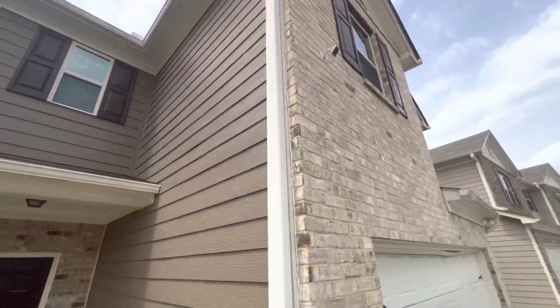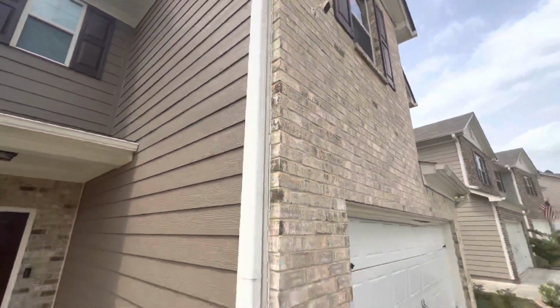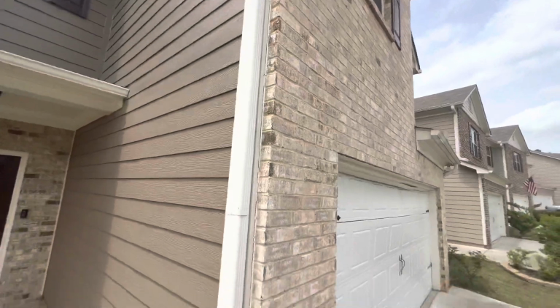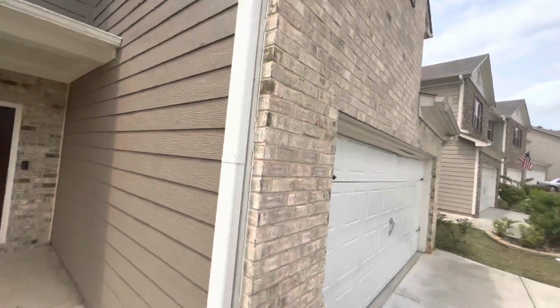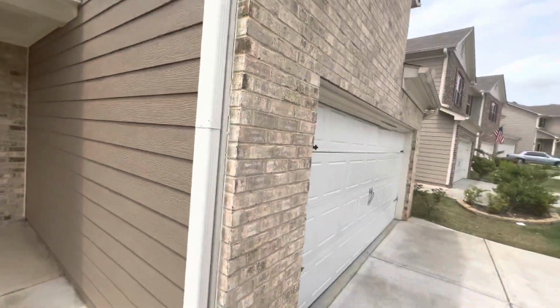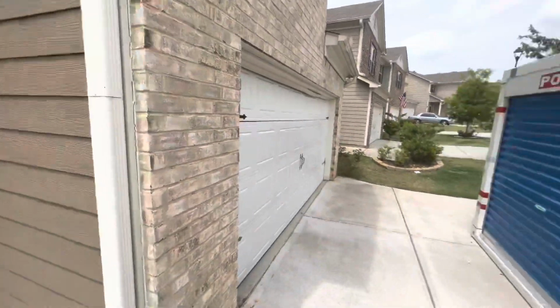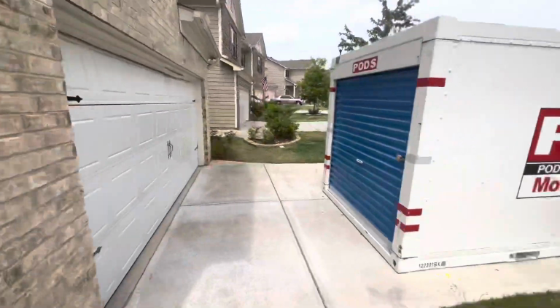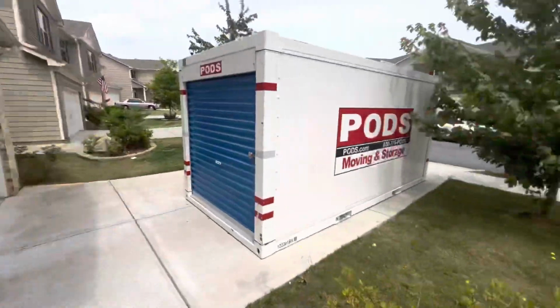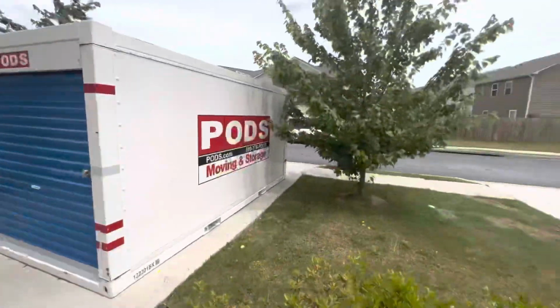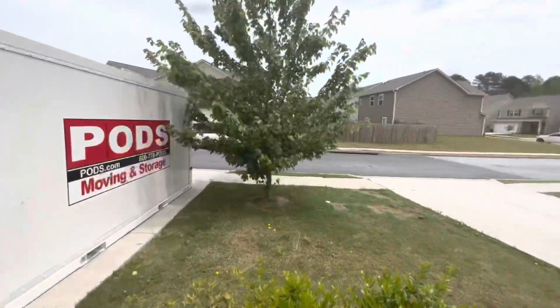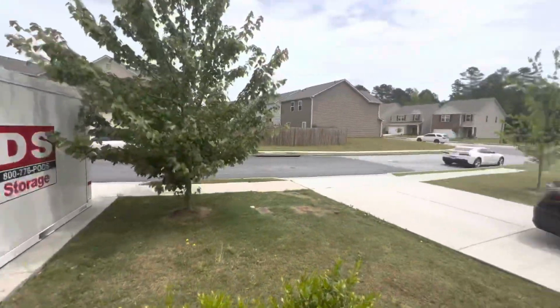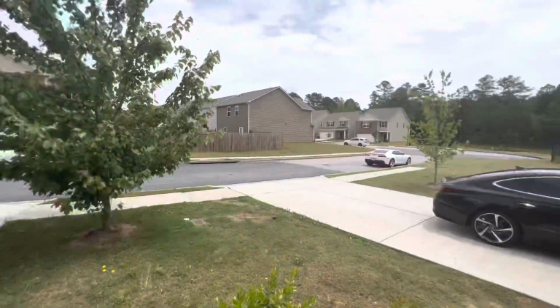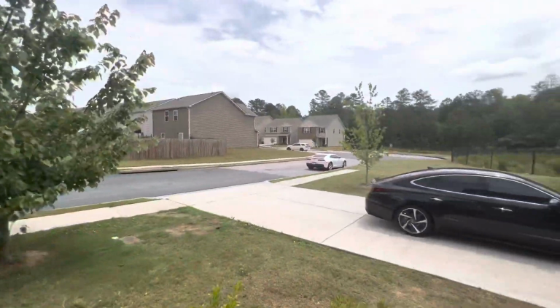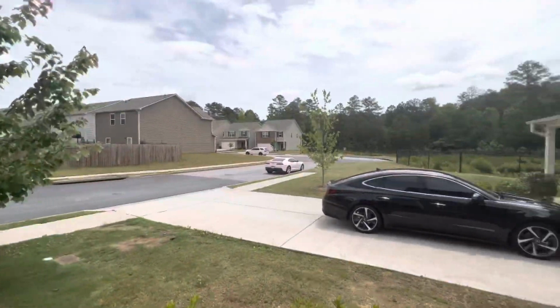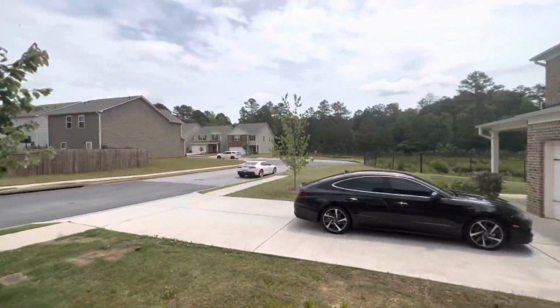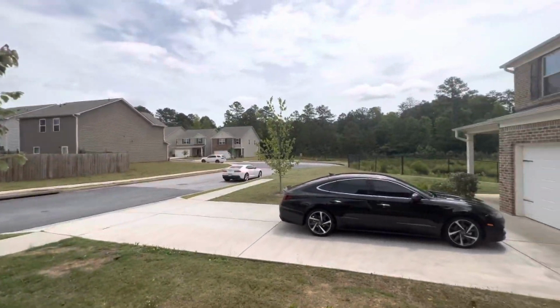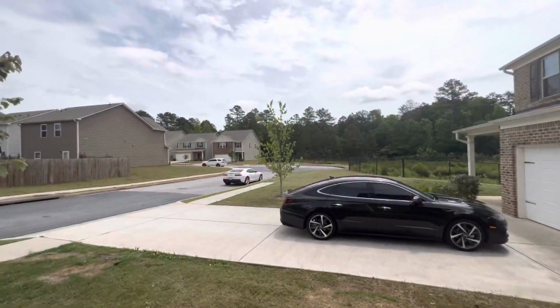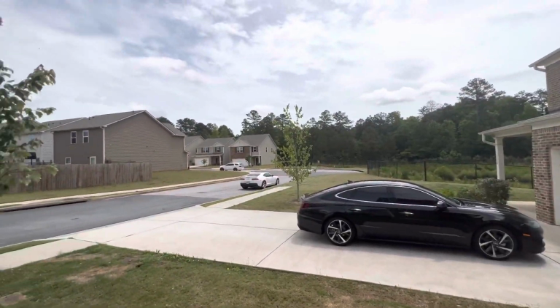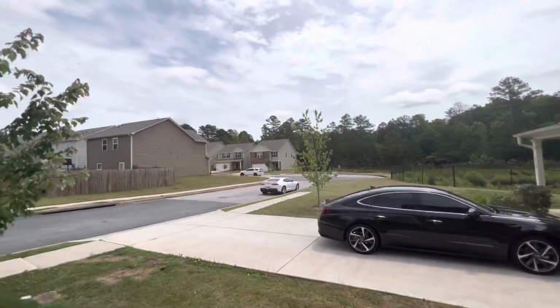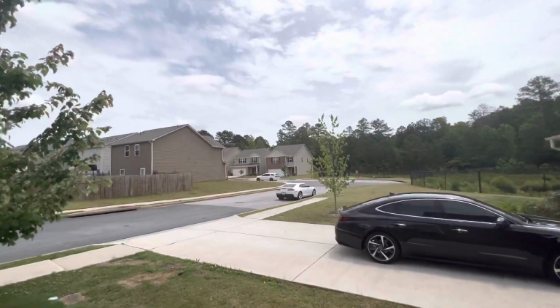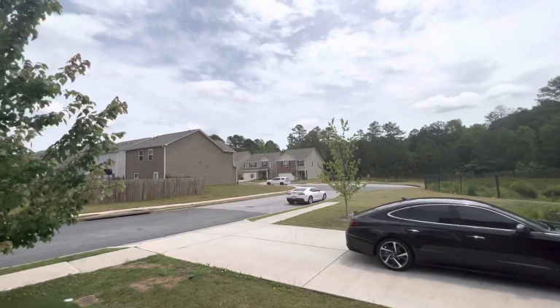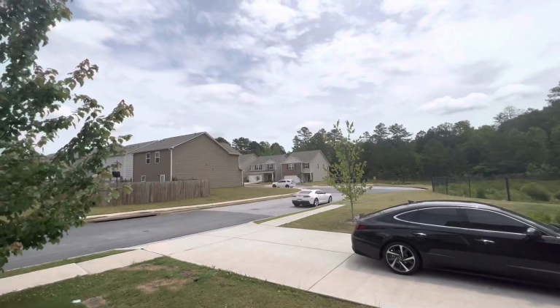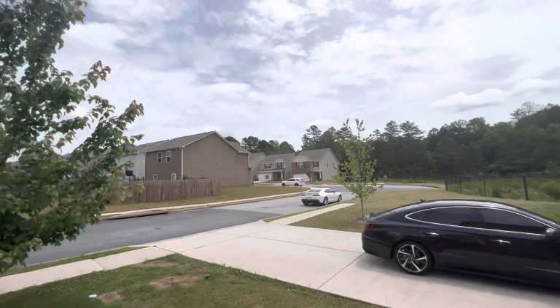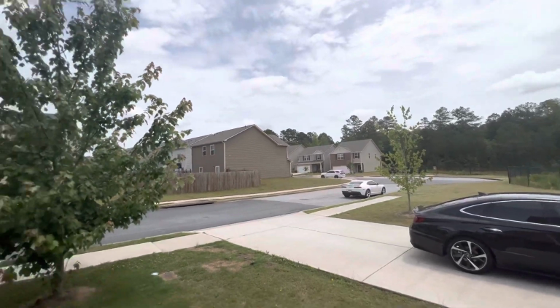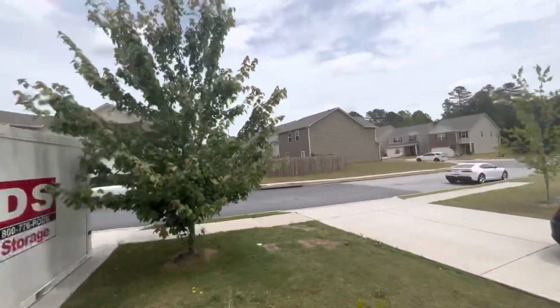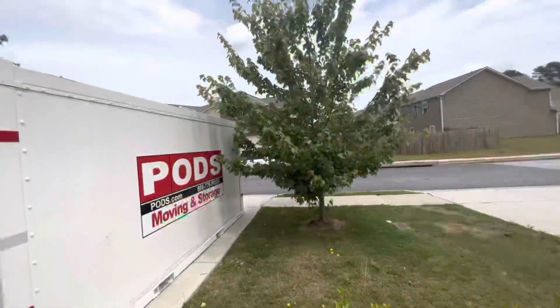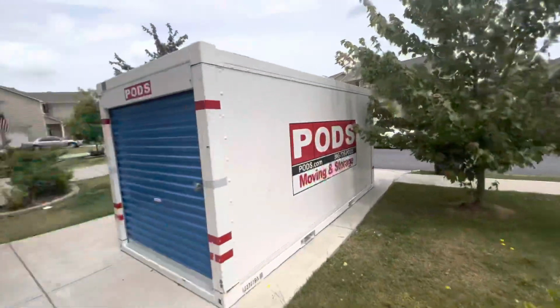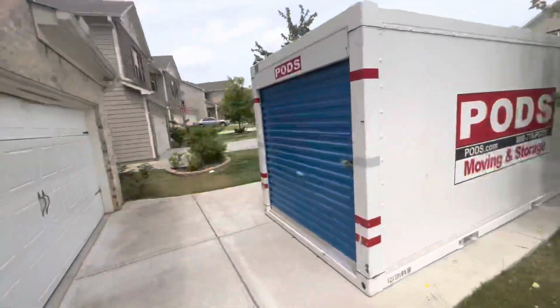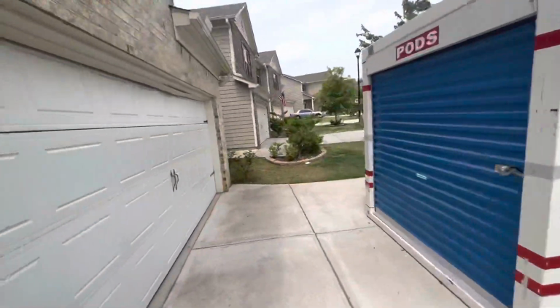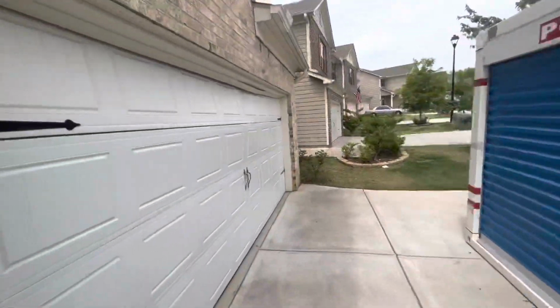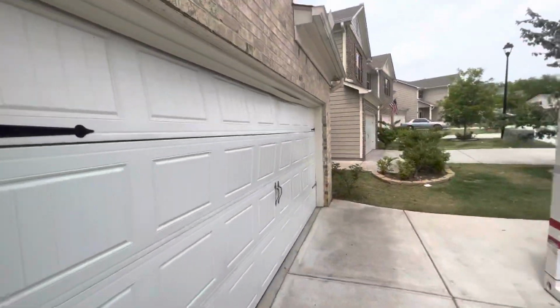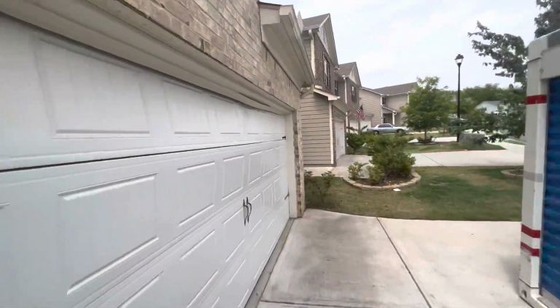Look at this, look at the neighborhood. I've been out here for two hours waiting. It's a real nice neighborhood.